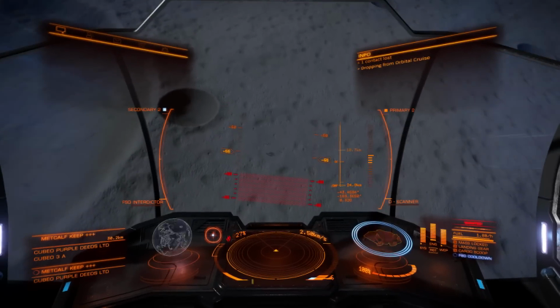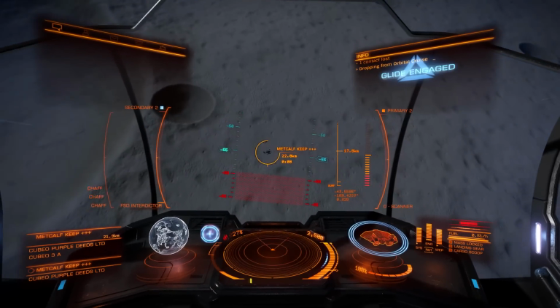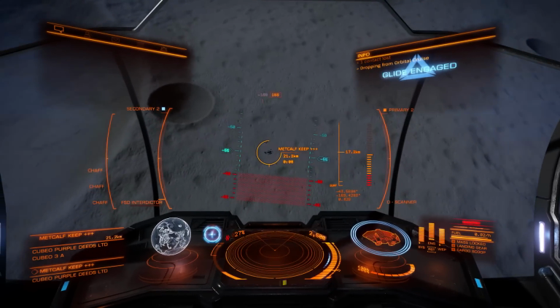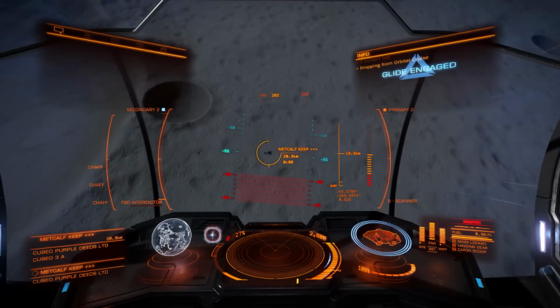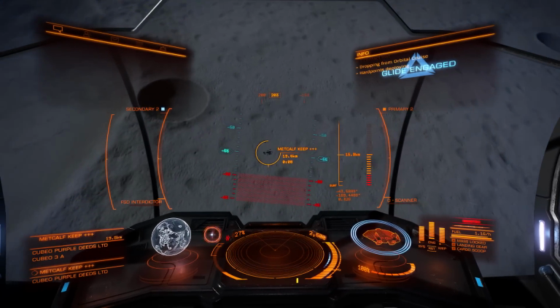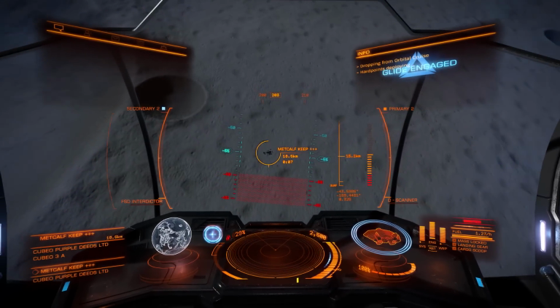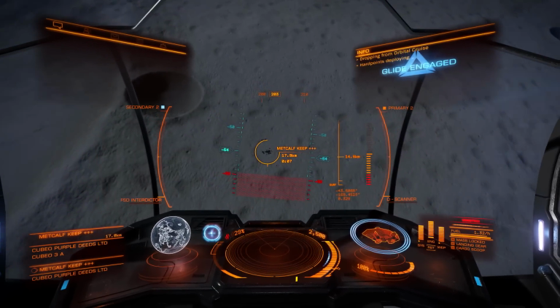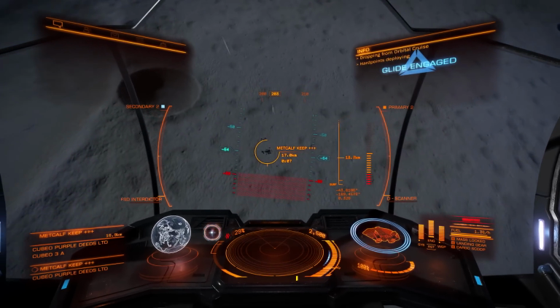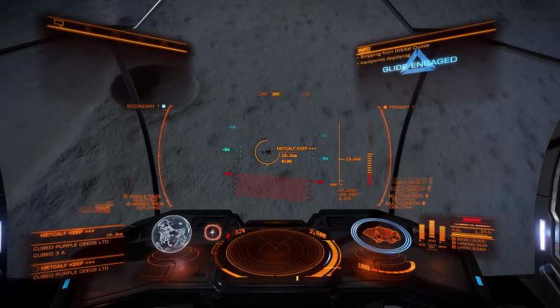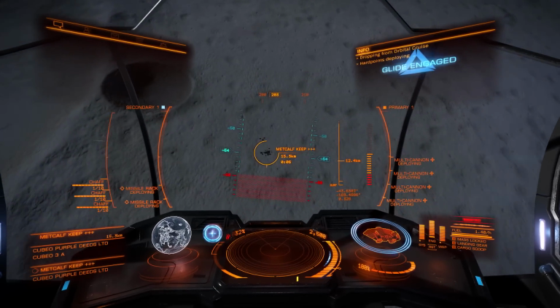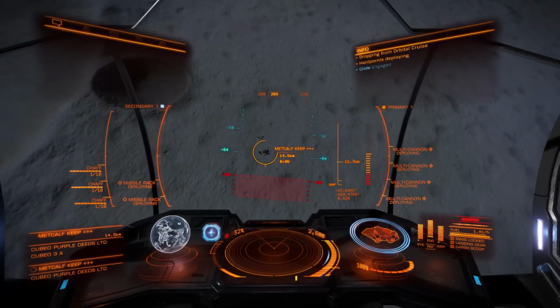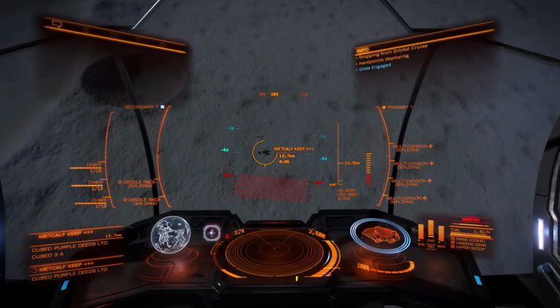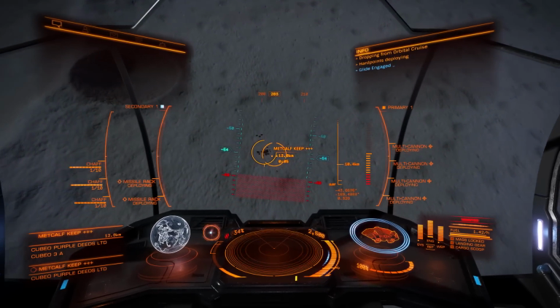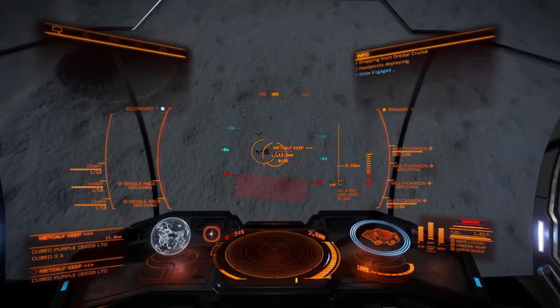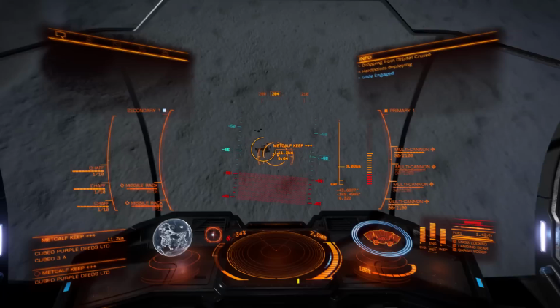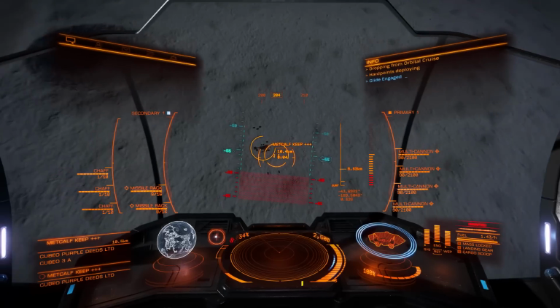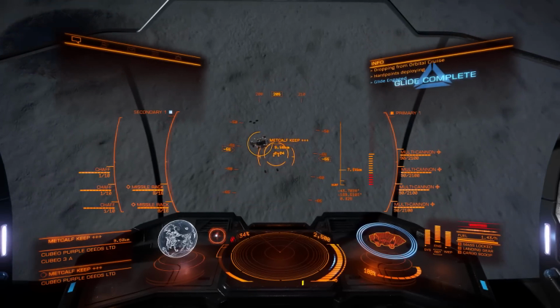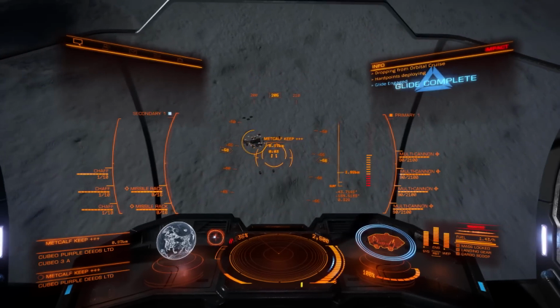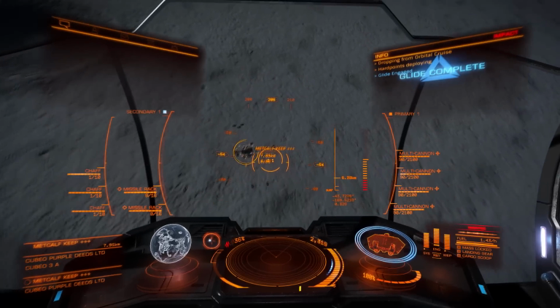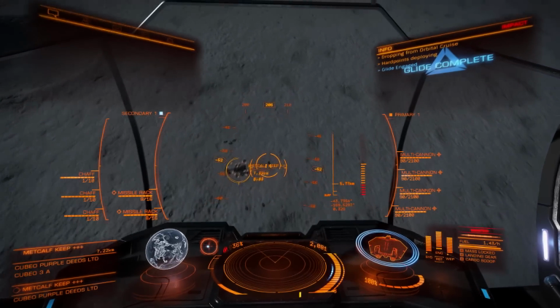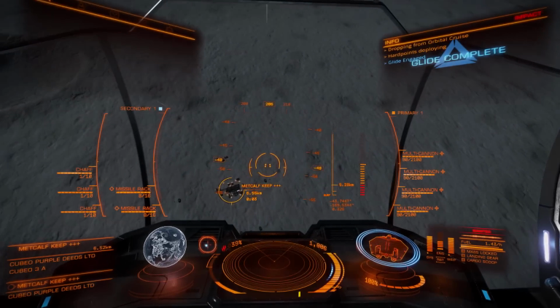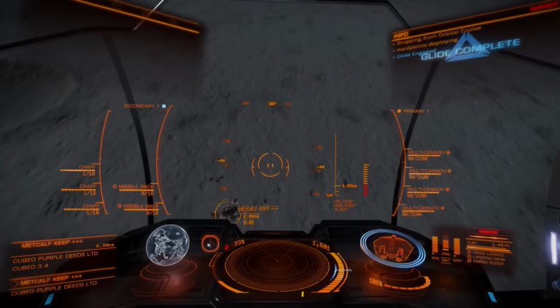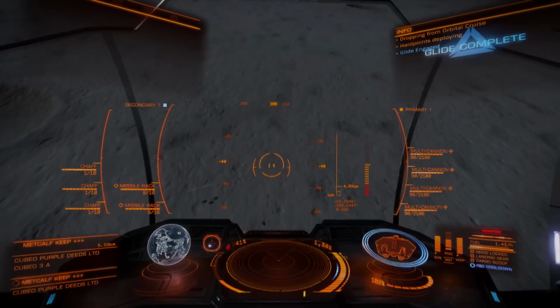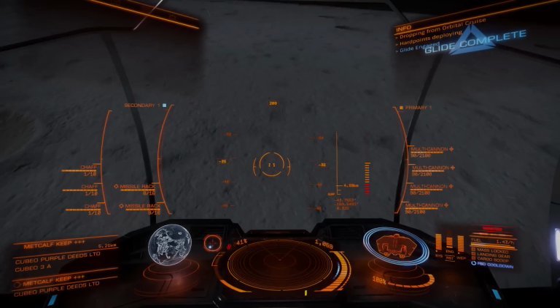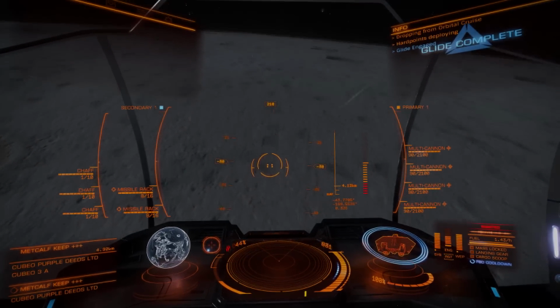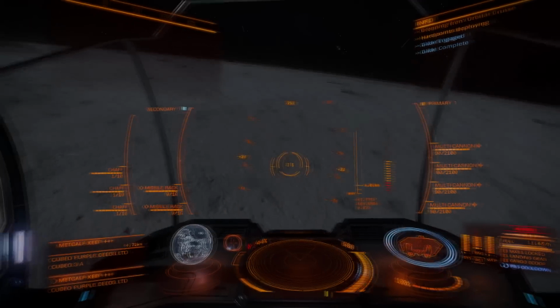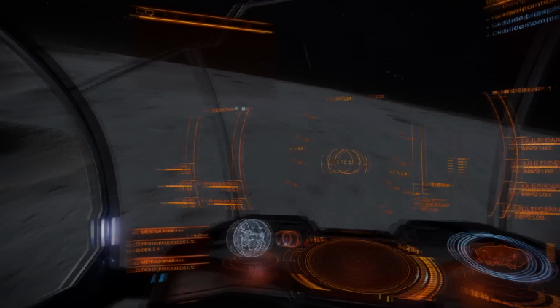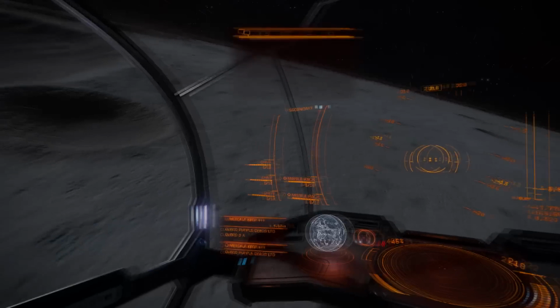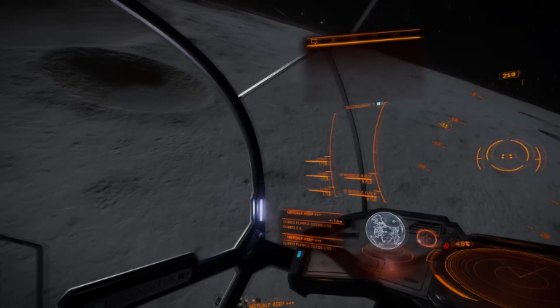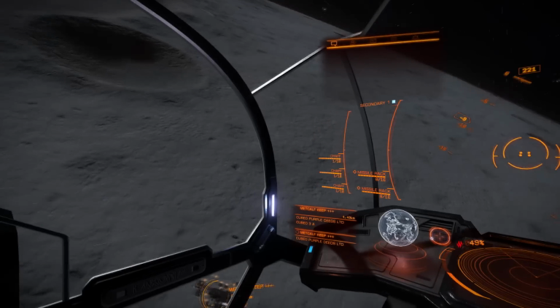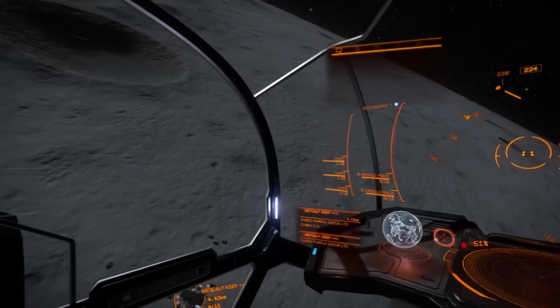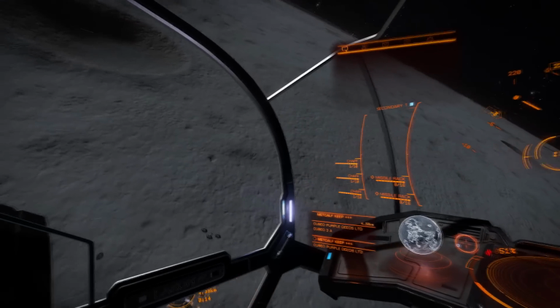Hello everybody, it's Captain Hooch here. Today we're going to do a quick and dirty base assault tutorial. We're in Elite Dangerous Horizons and we're approaching Metcalf Keep. This is a popular base for doing Imperial rank grind.